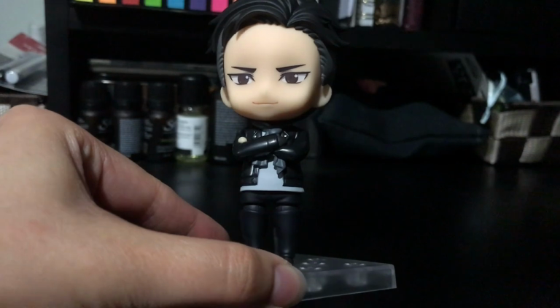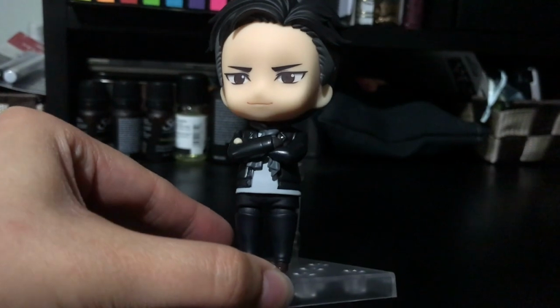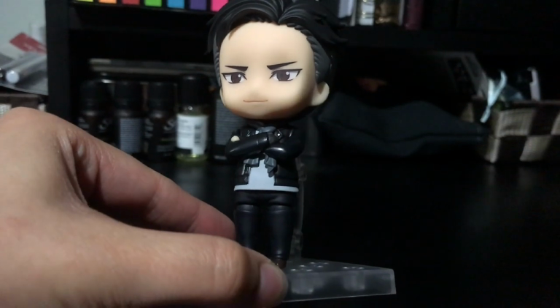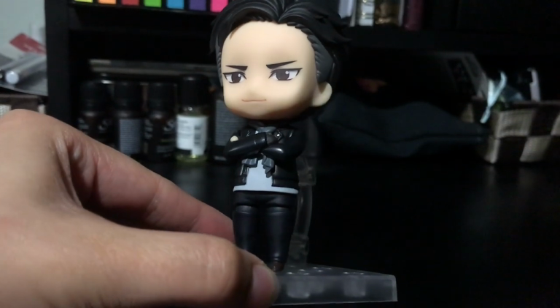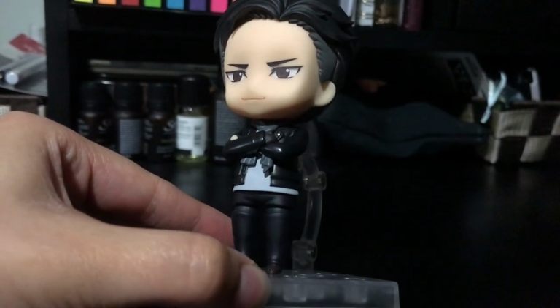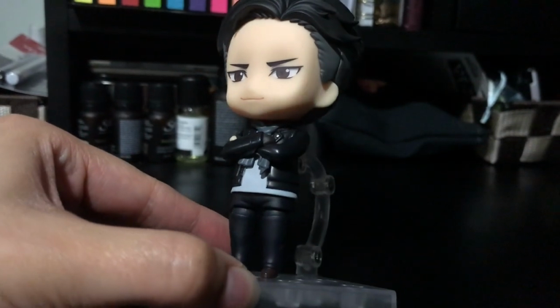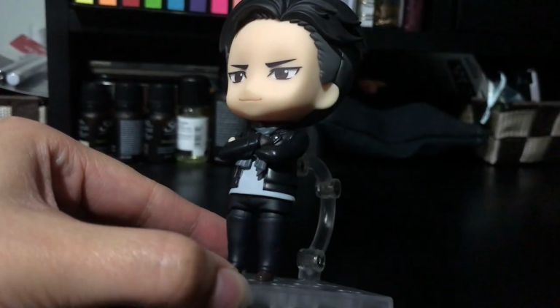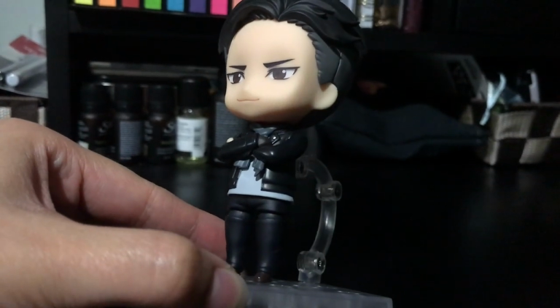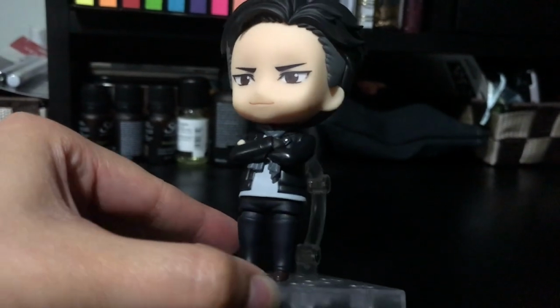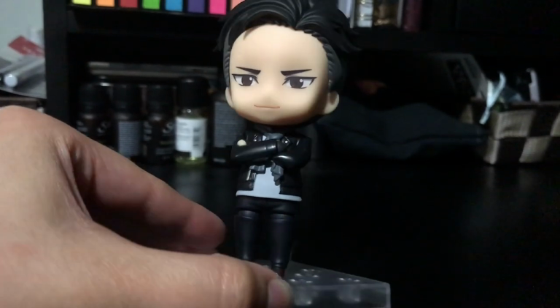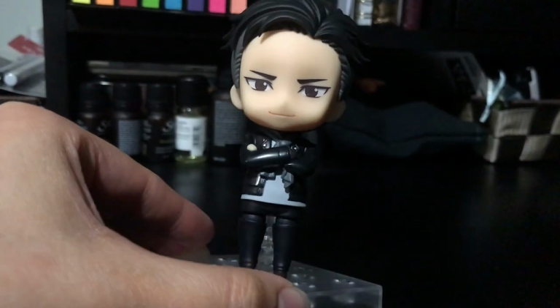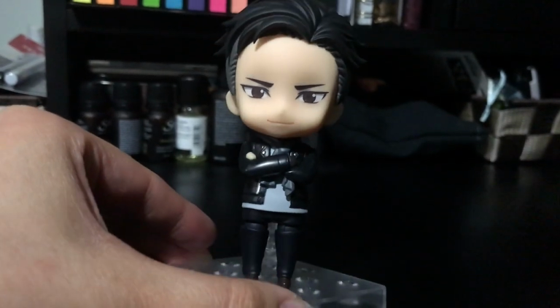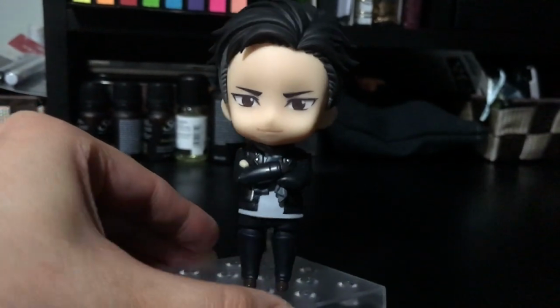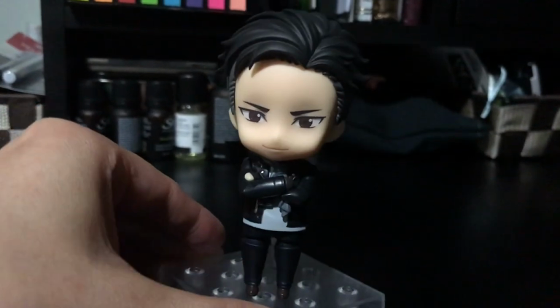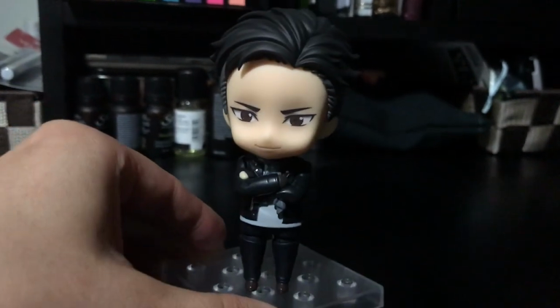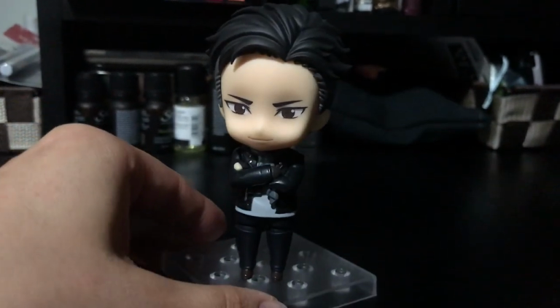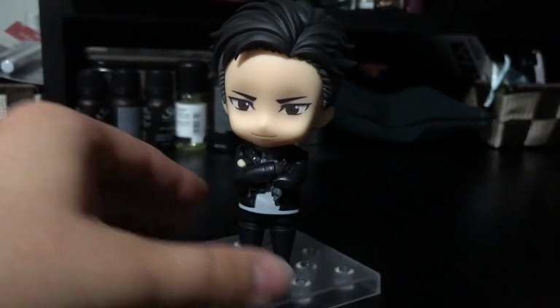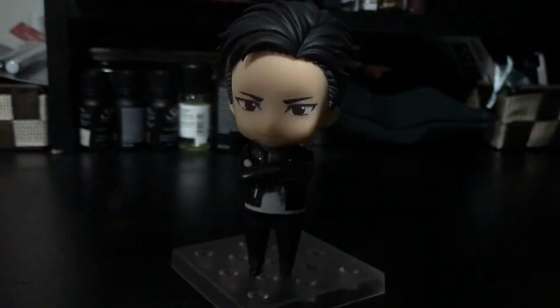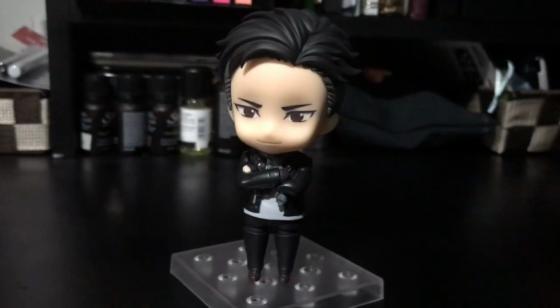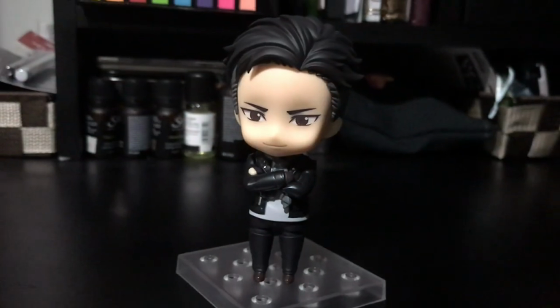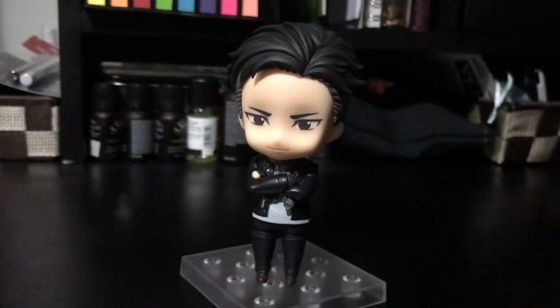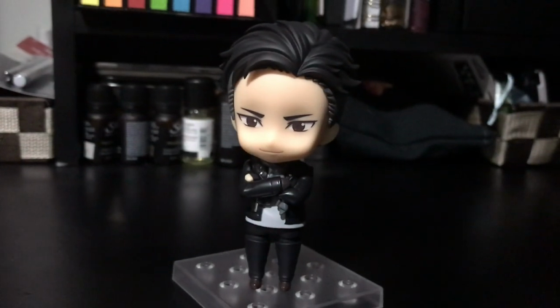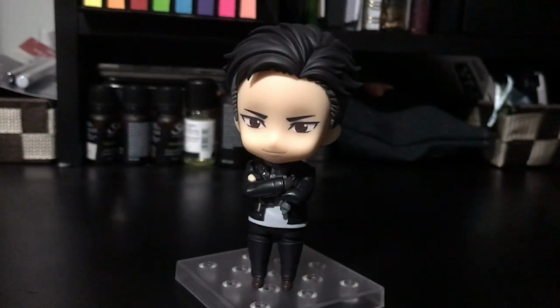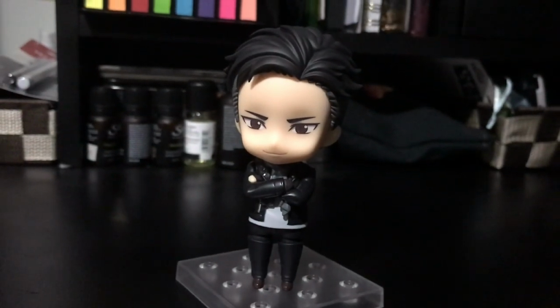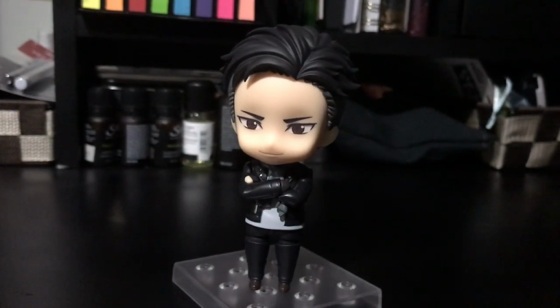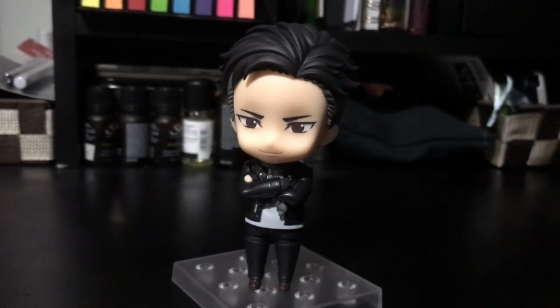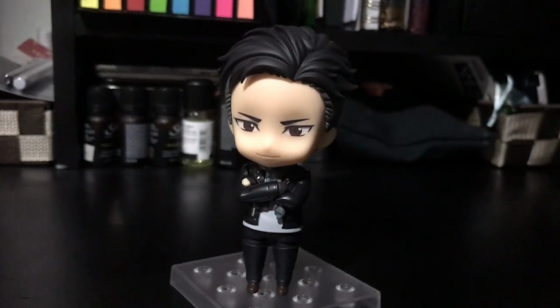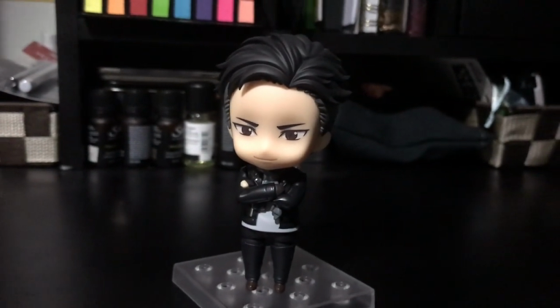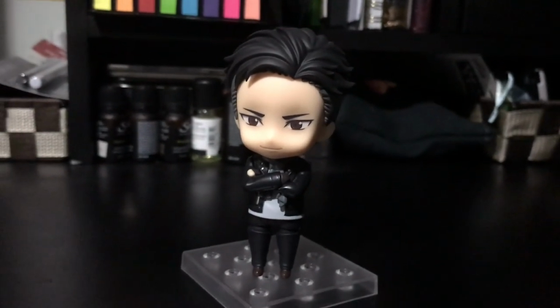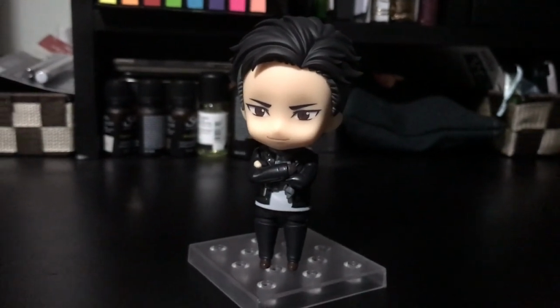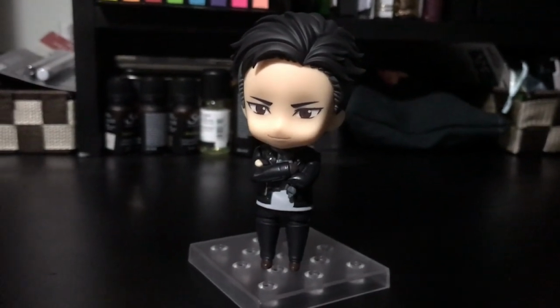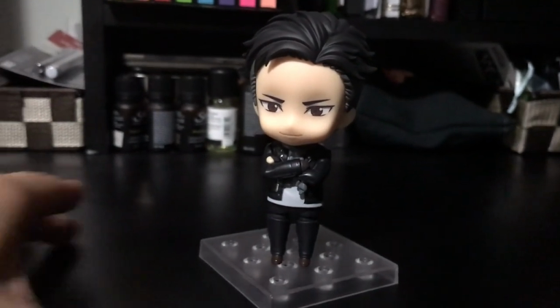But he's got his little scarf on and his leather jacket and his little gloves. And he's super cute. I love him. Otabek's a good boy.